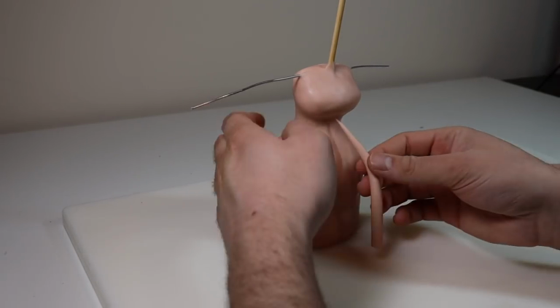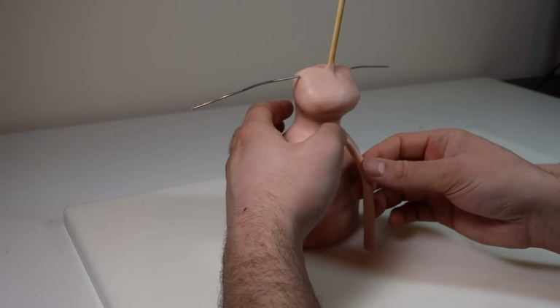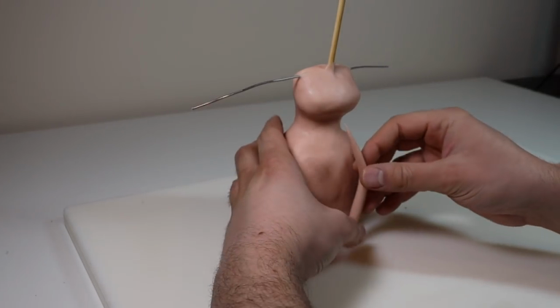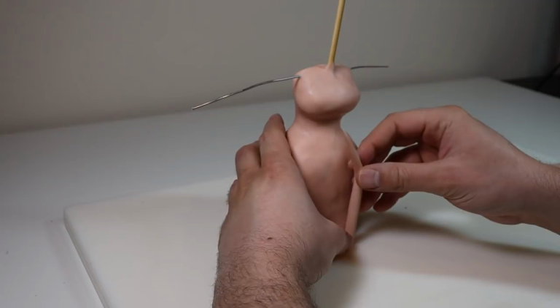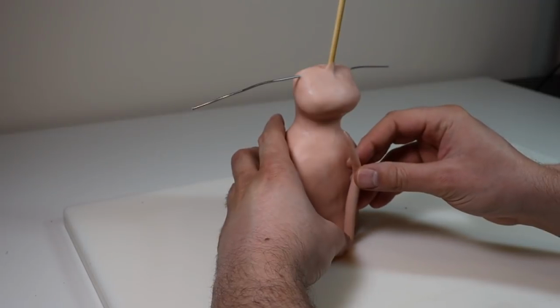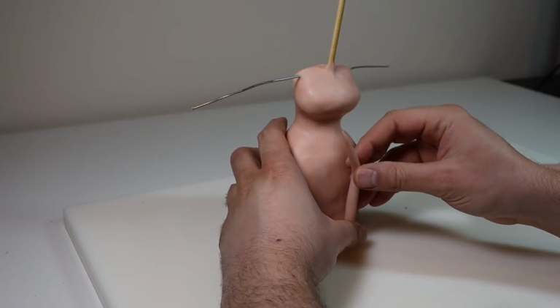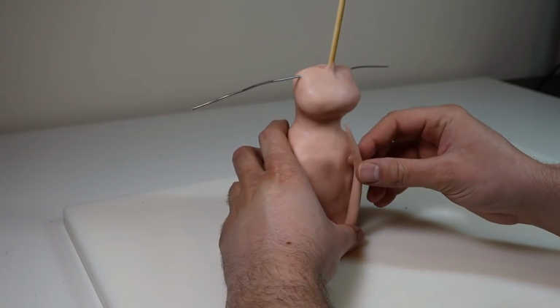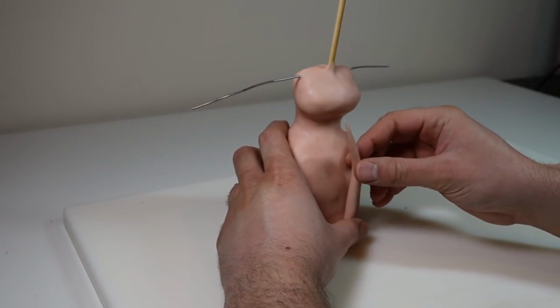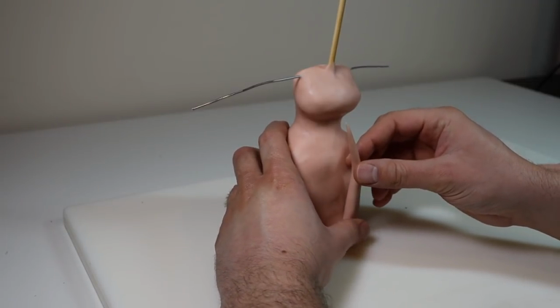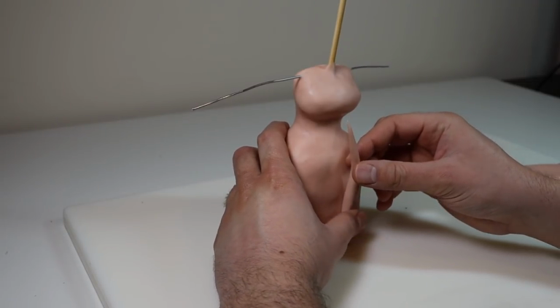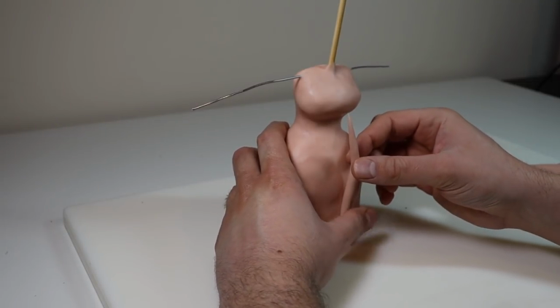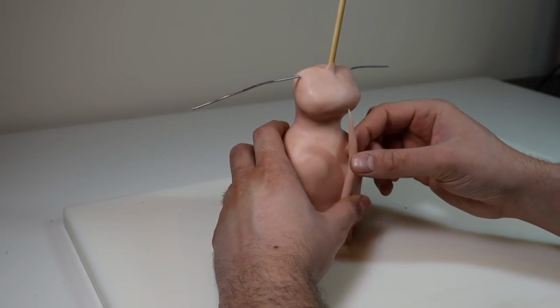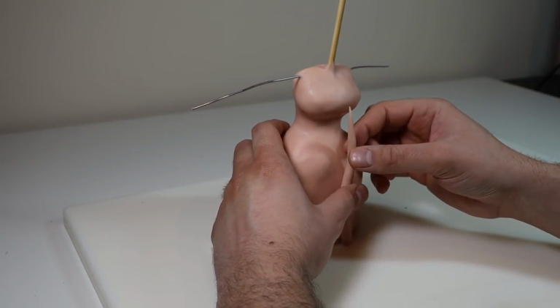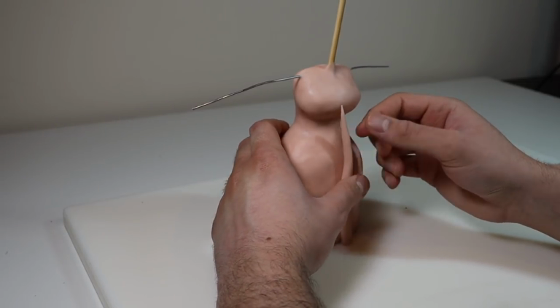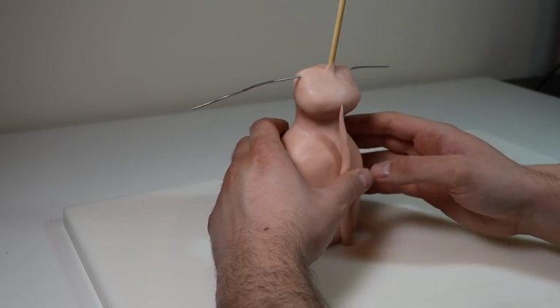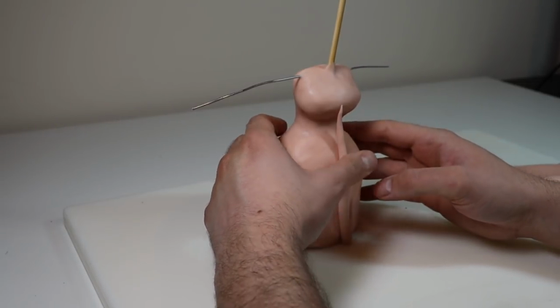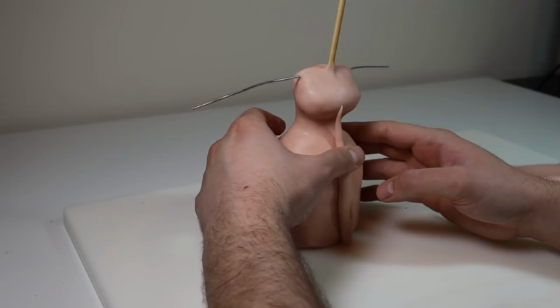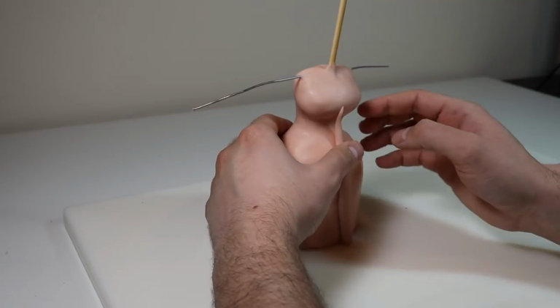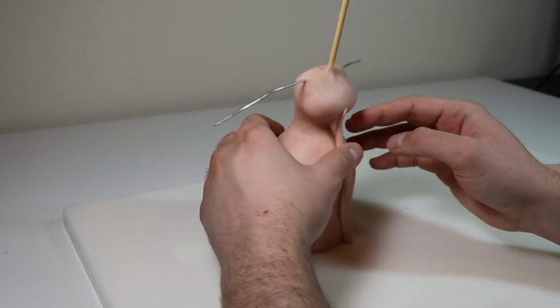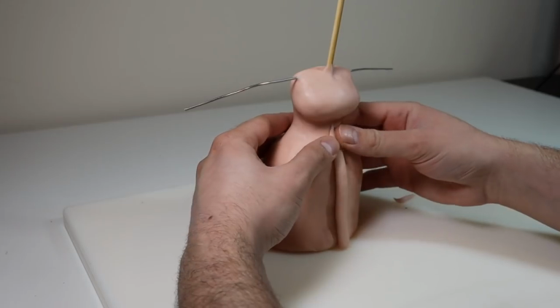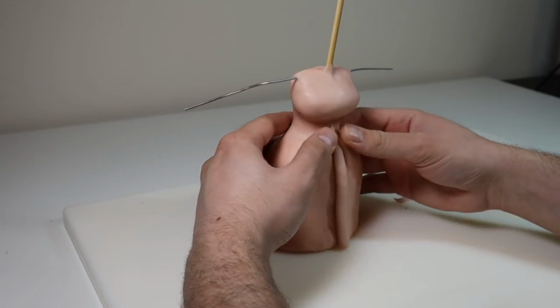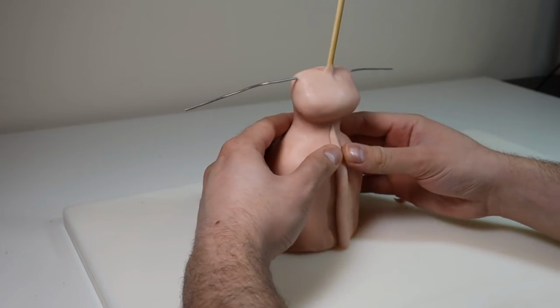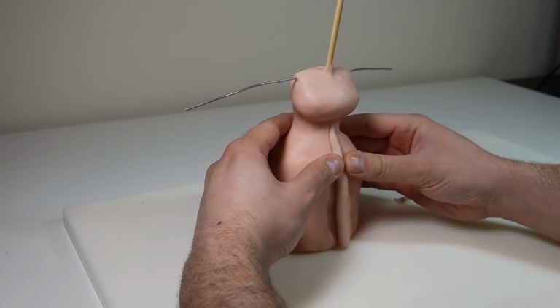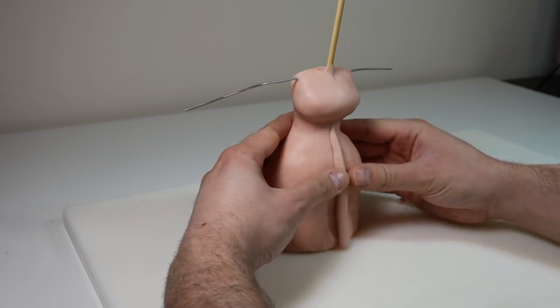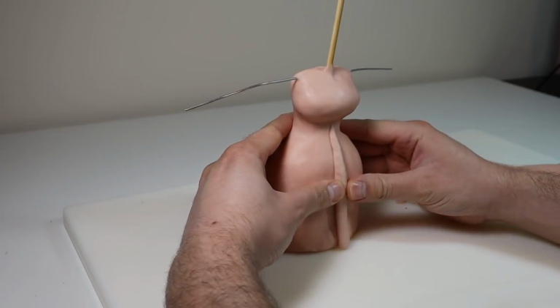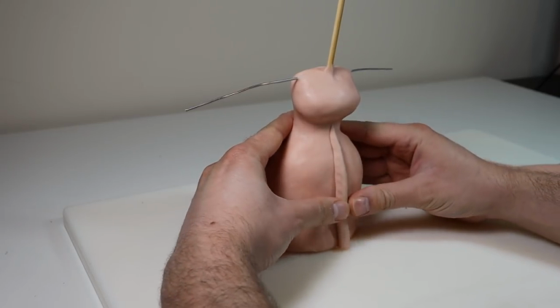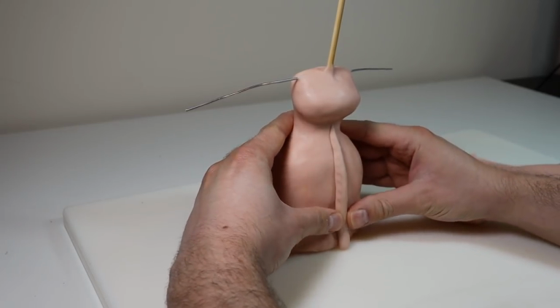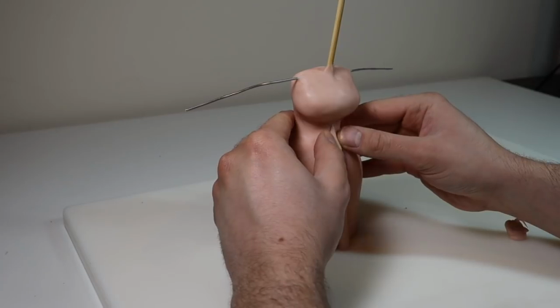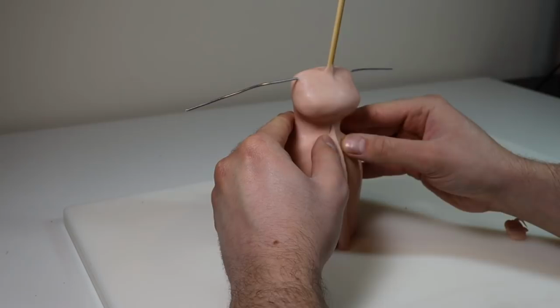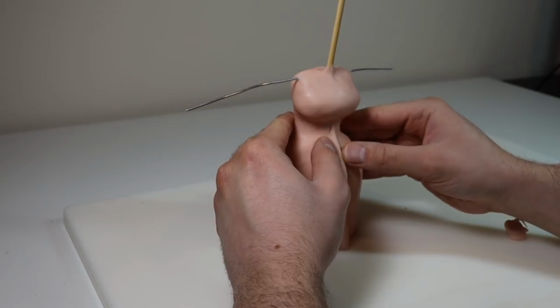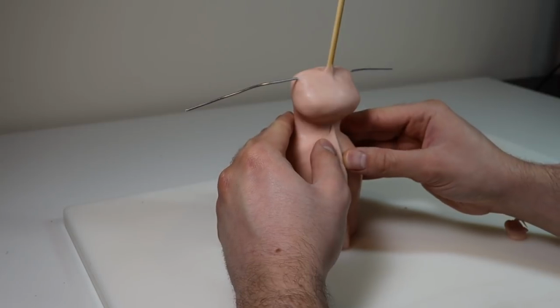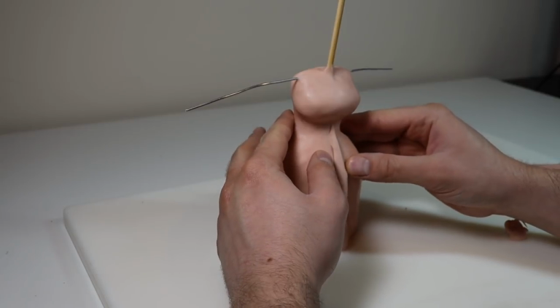The first details I'll be adding are the drapey fabric folds in the front of her dress. I'm rolling out snakes of clay that taper at the top, attaching them to the piece, and then blending the edges in with the rest of the sculpture.